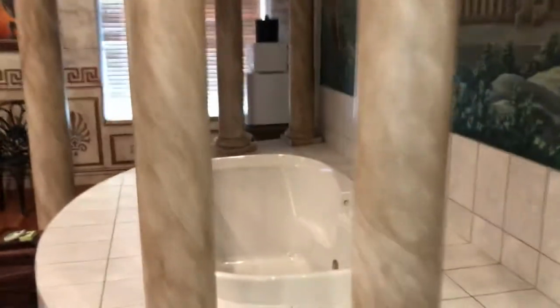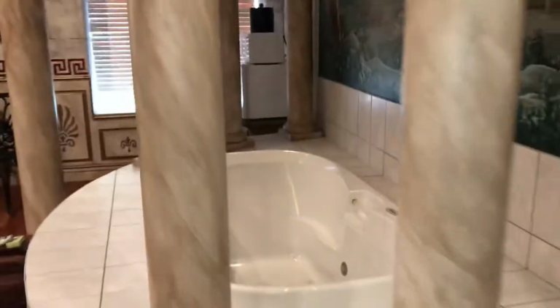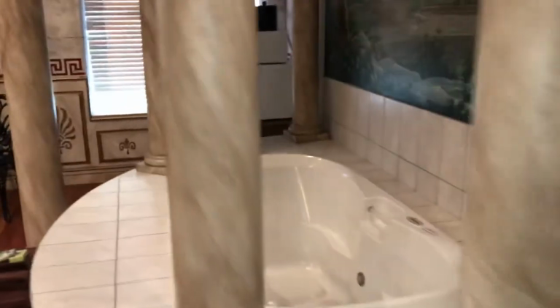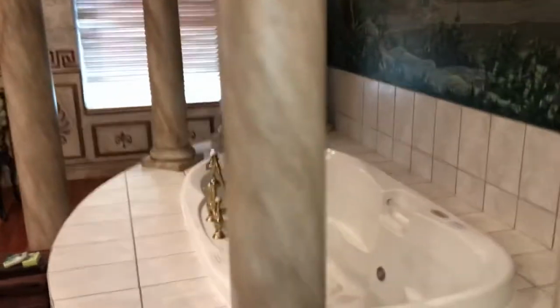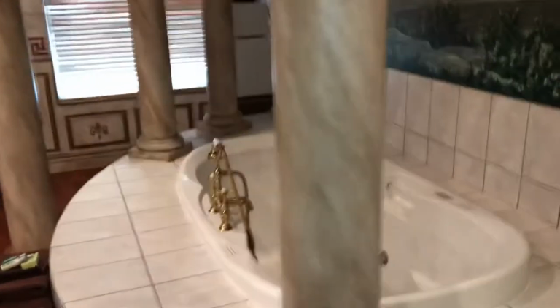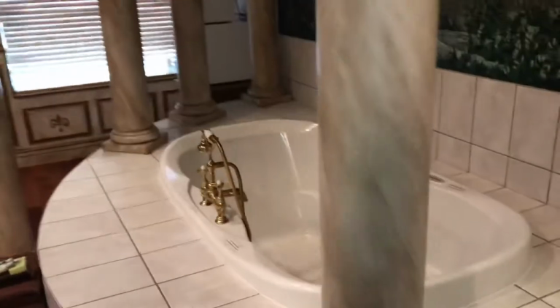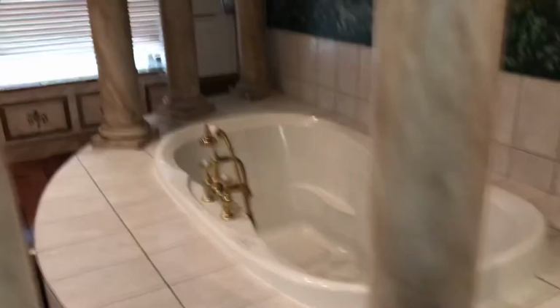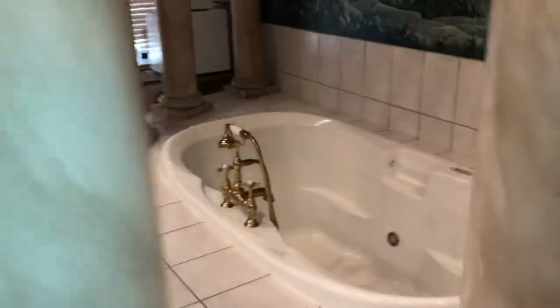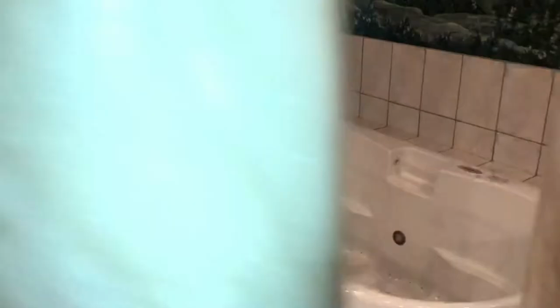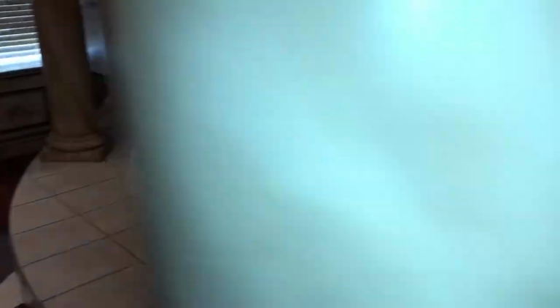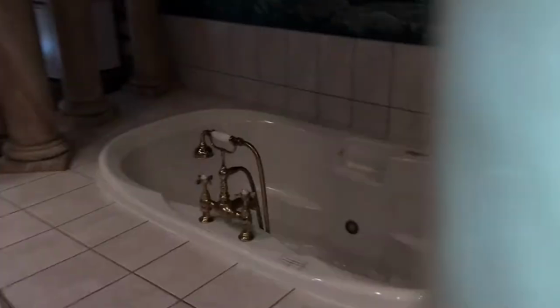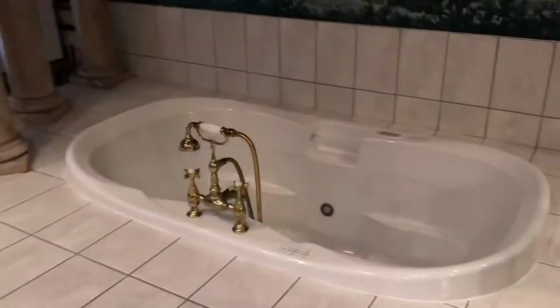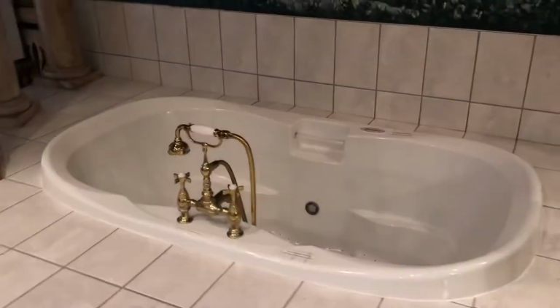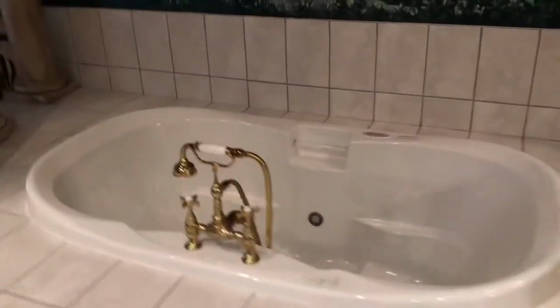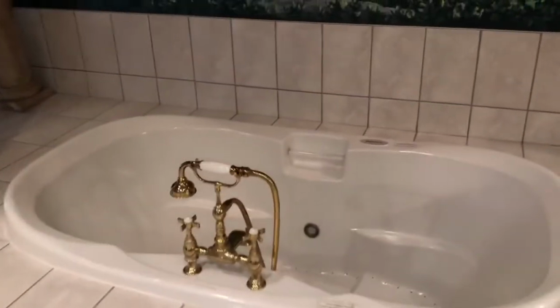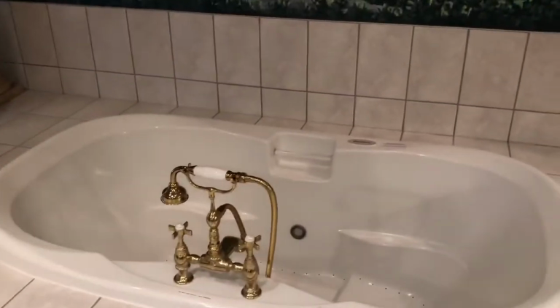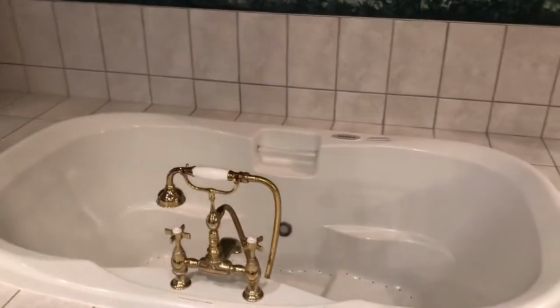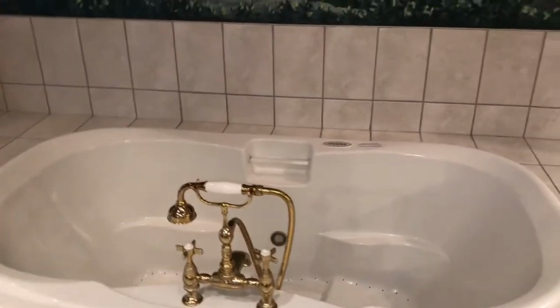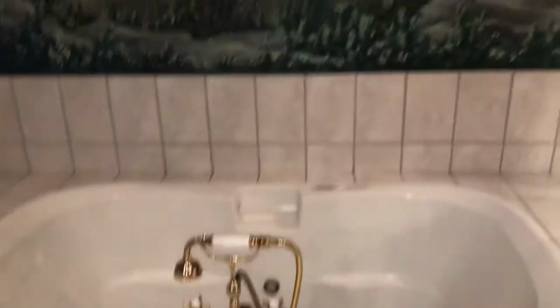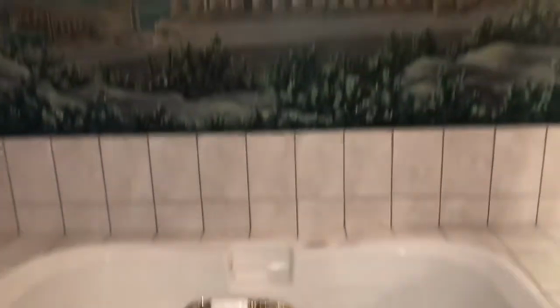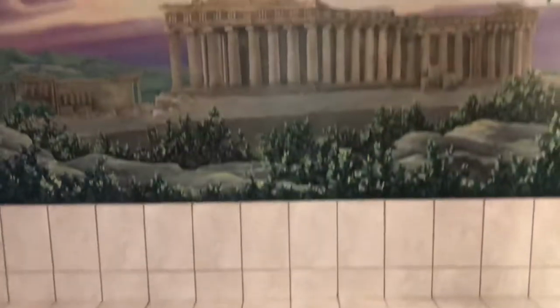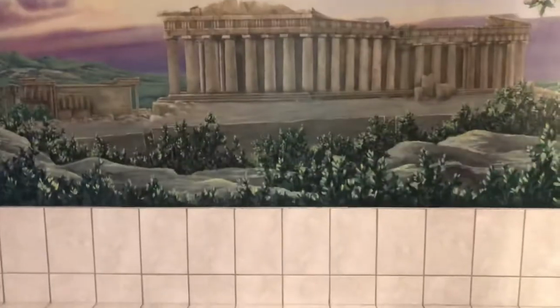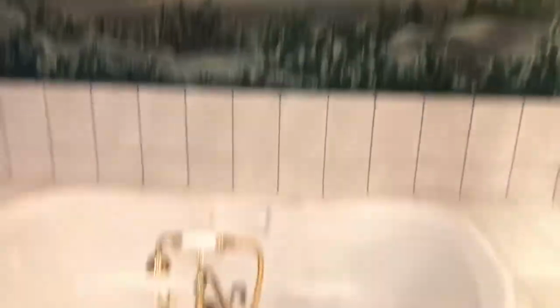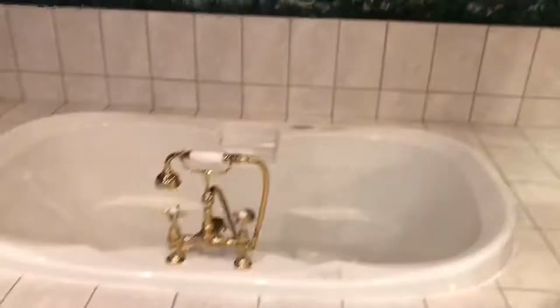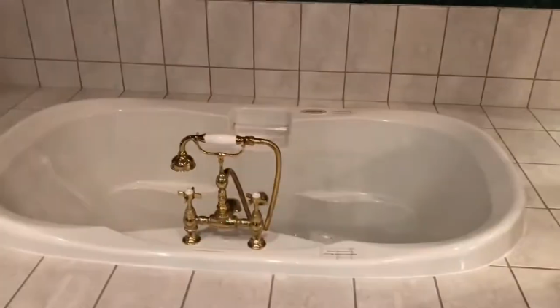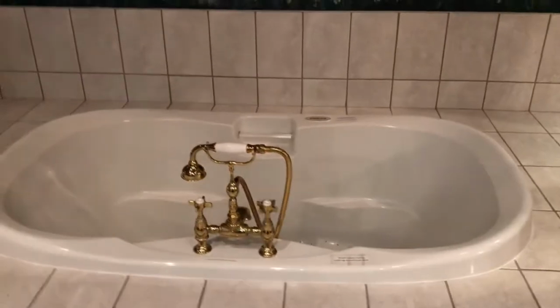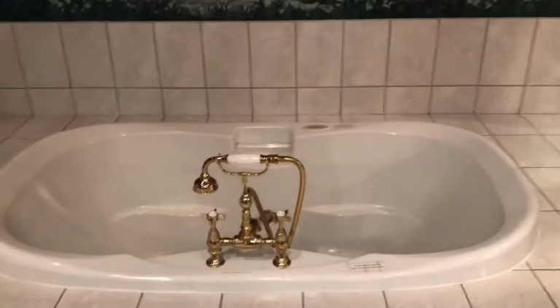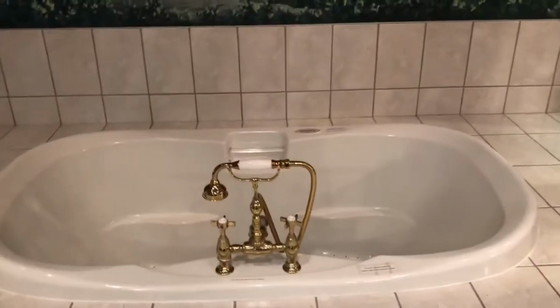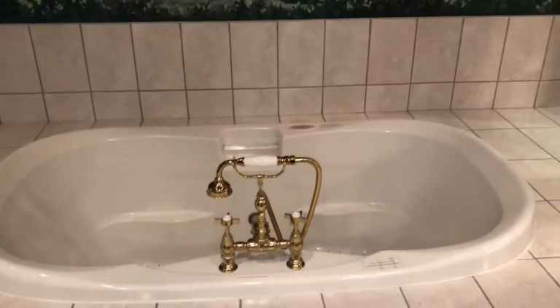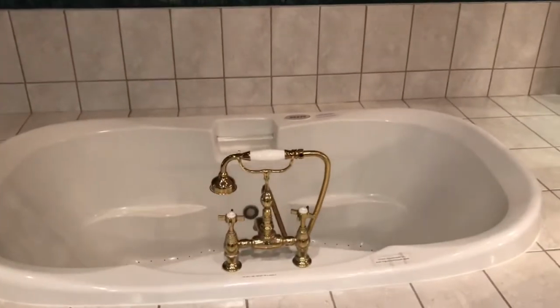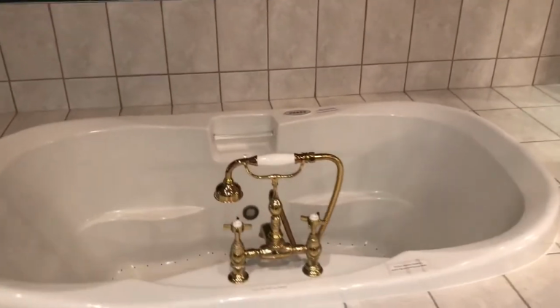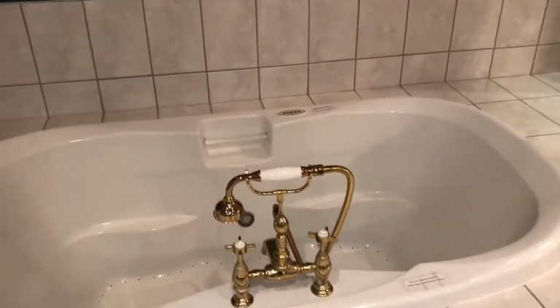This room is unique — it has a handheld shower, so it's as if you are in Athens, Greece. That's how they do it there: handheld showers.